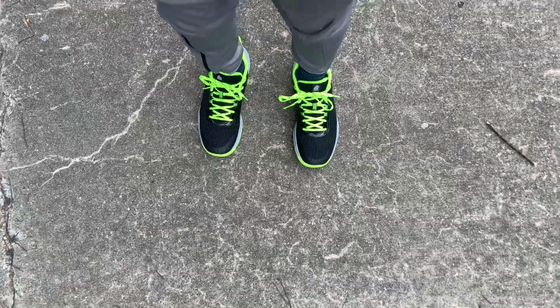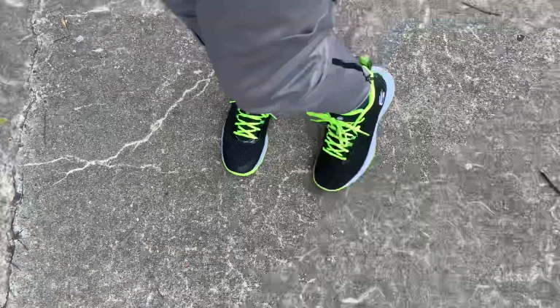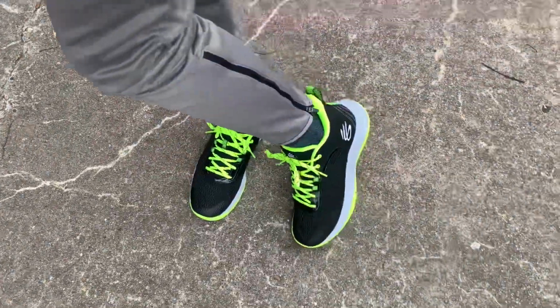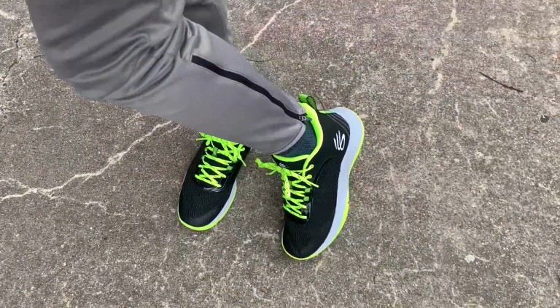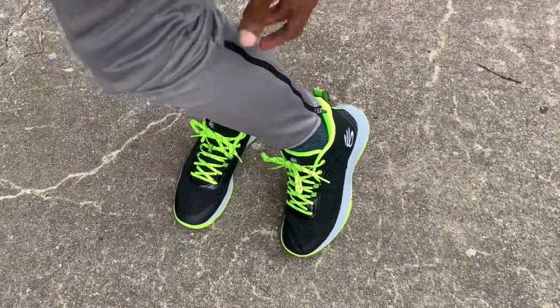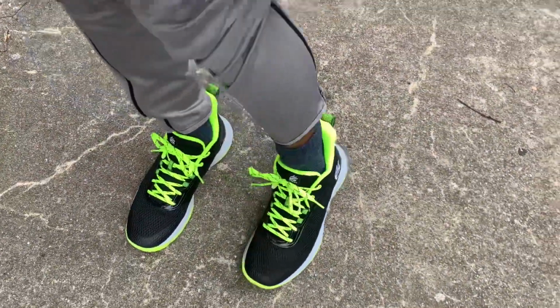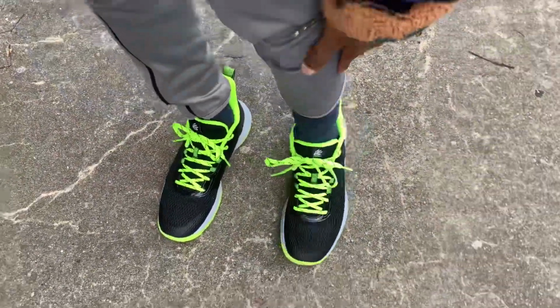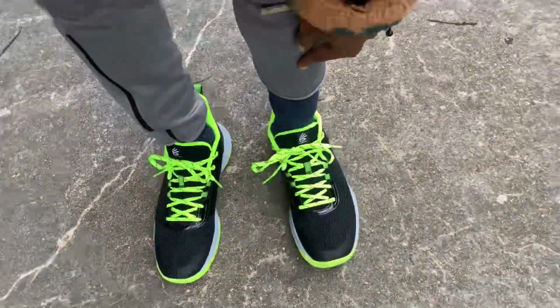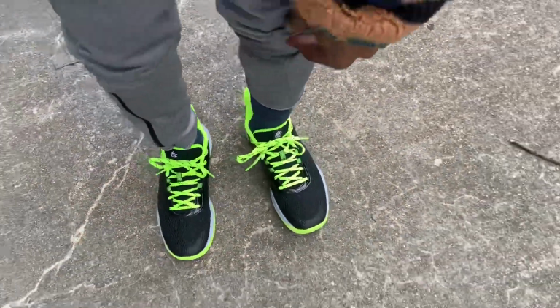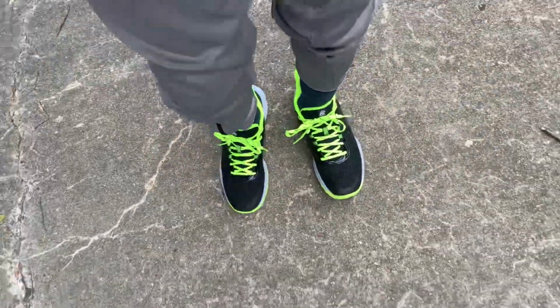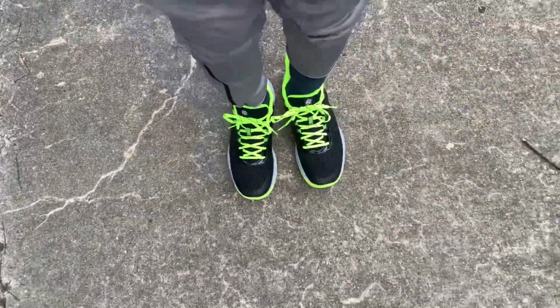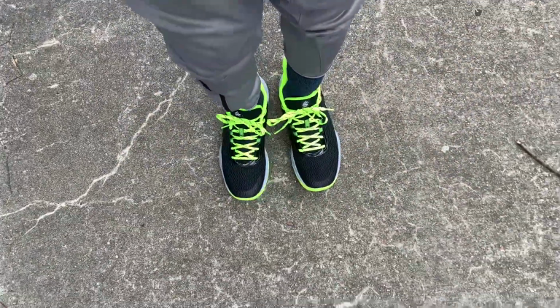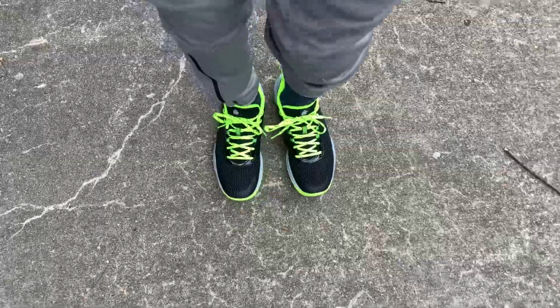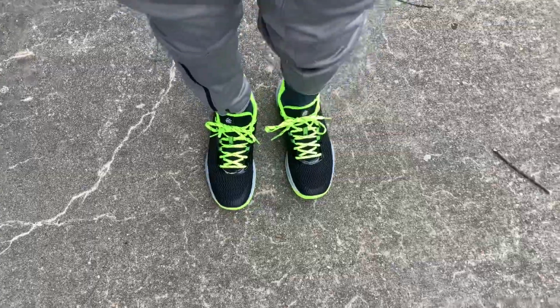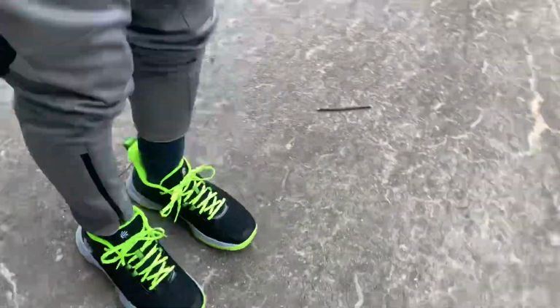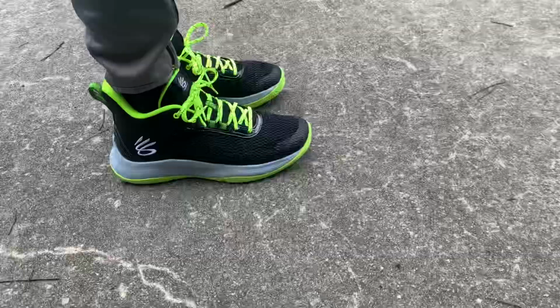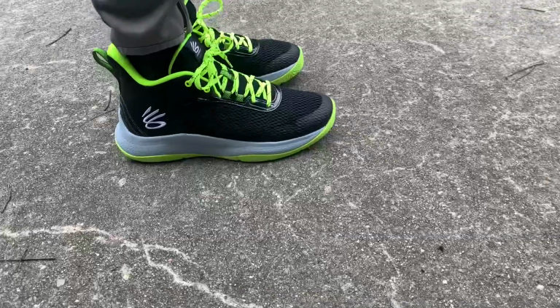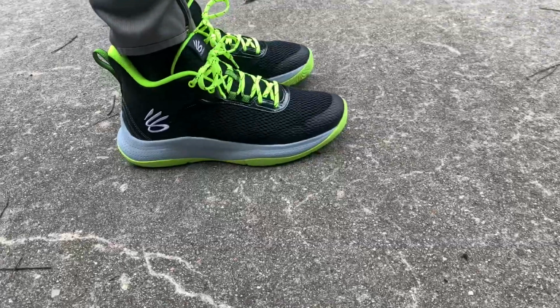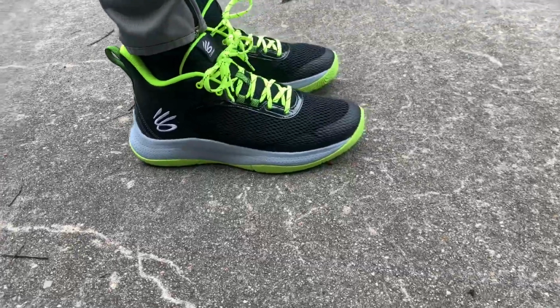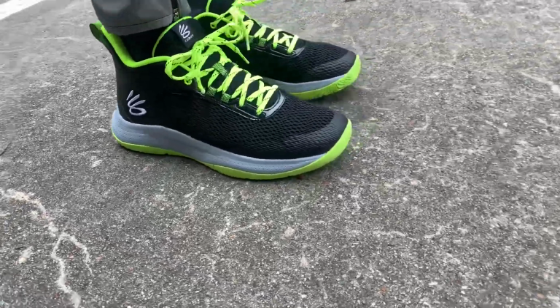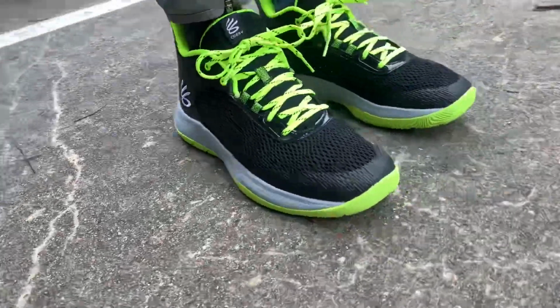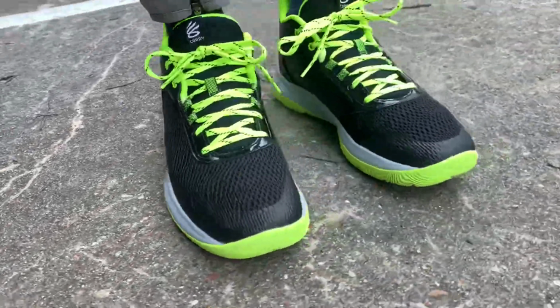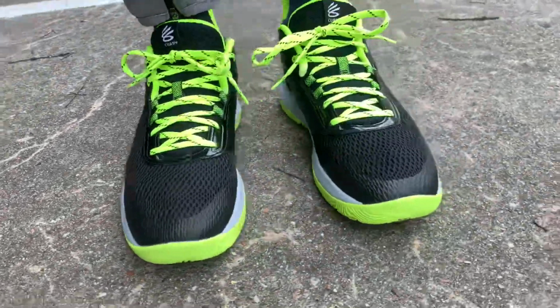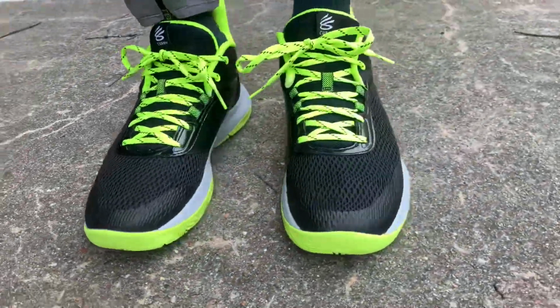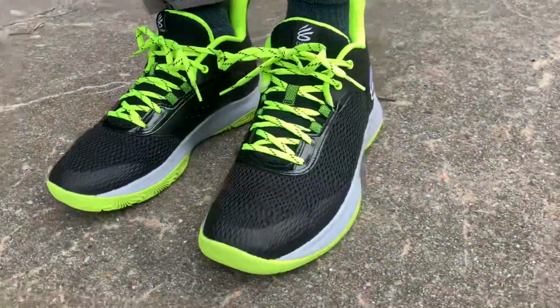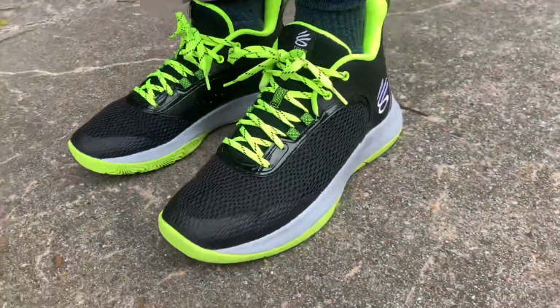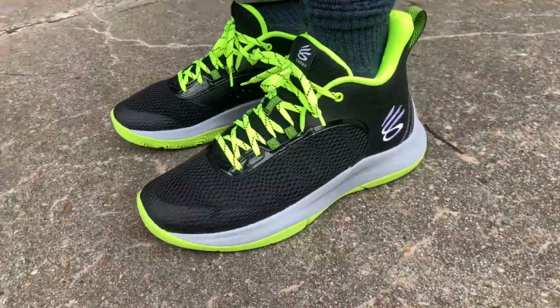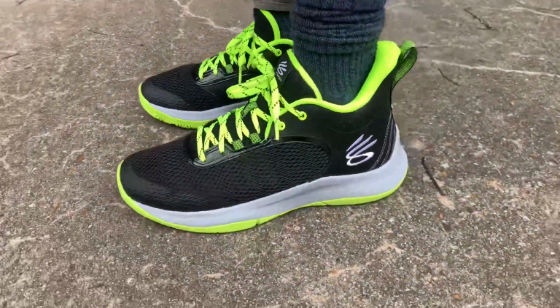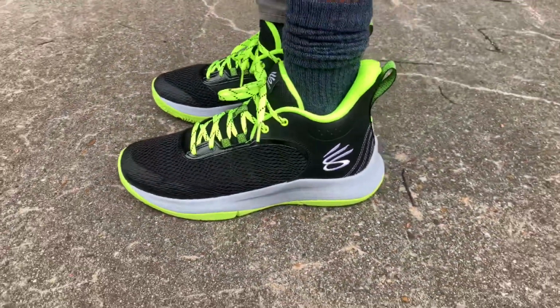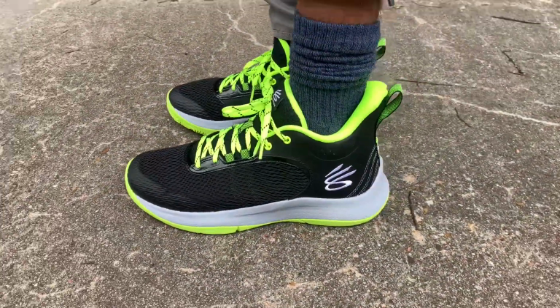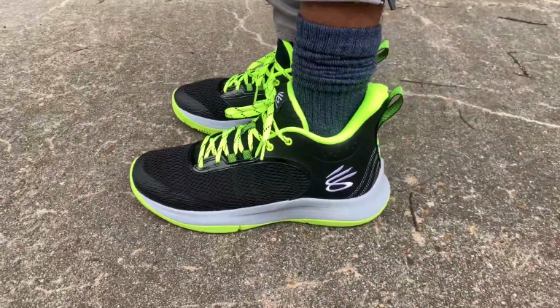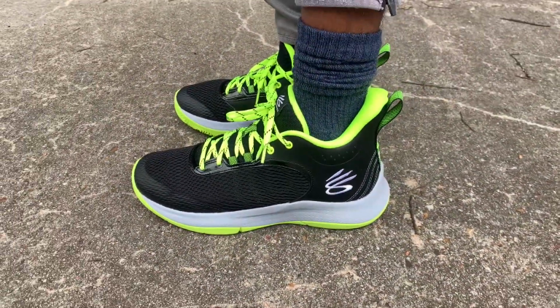On my feet we have the Stephen Curry 3Z6, US Men's size 9. They do fit true to size. I have a narrow foot, and if you don't have a narrow foot these could potentially run small, so I advise going up a half a size.